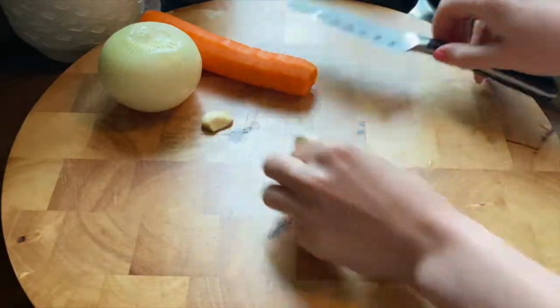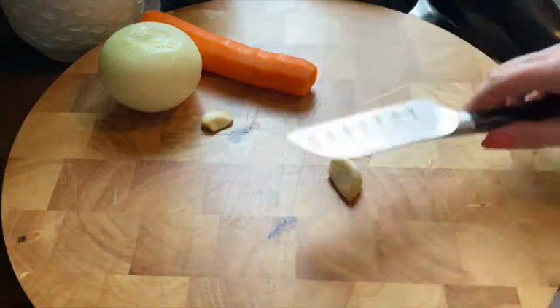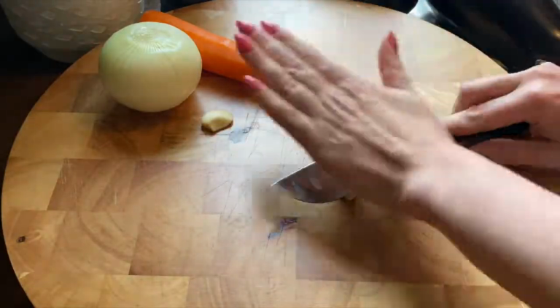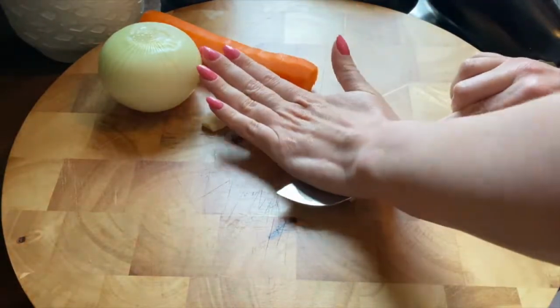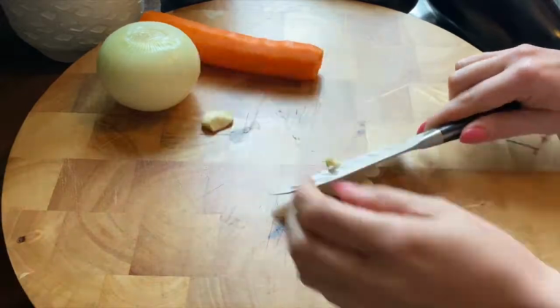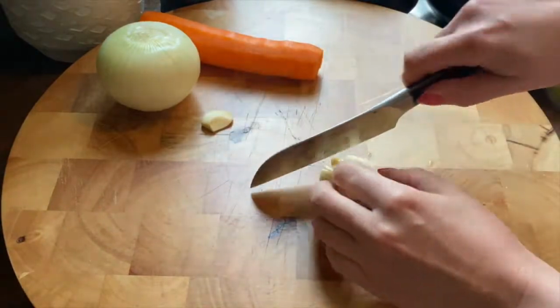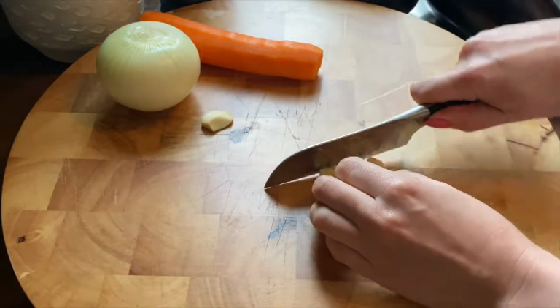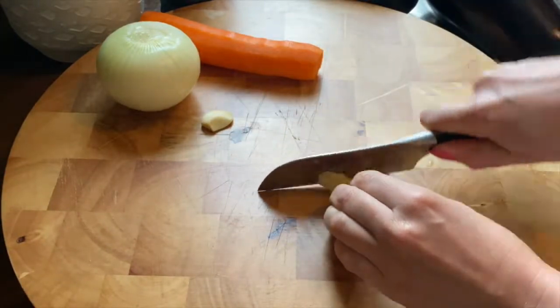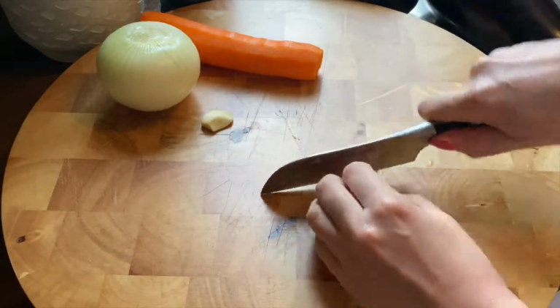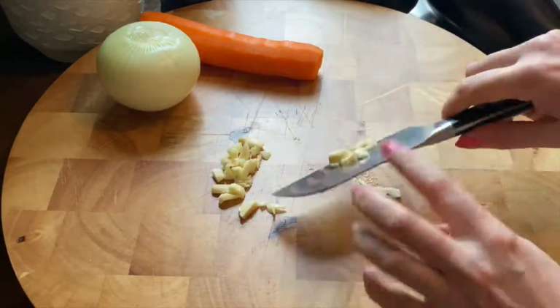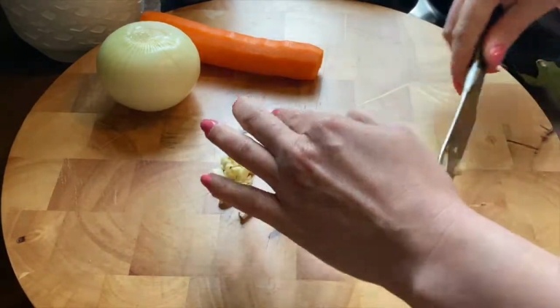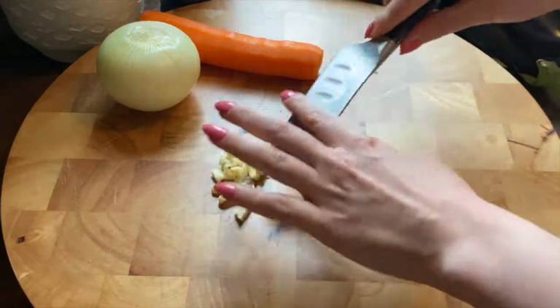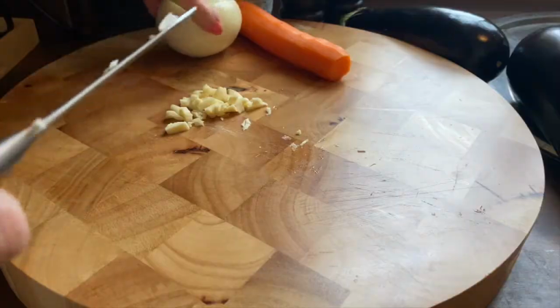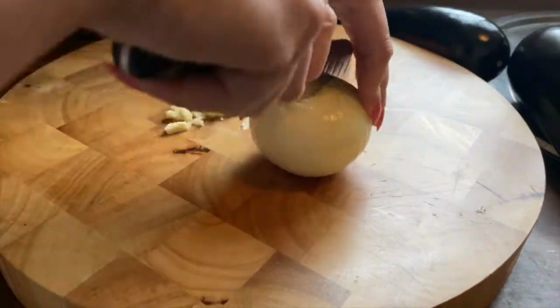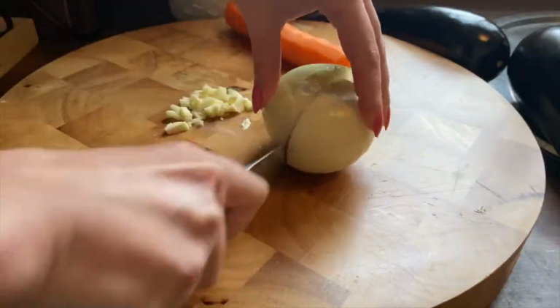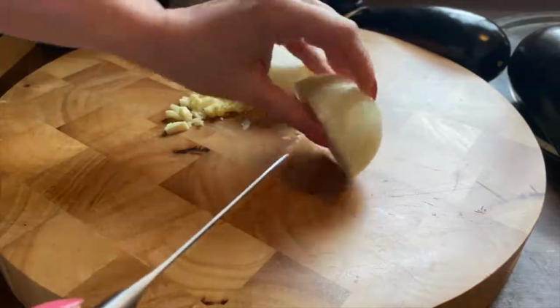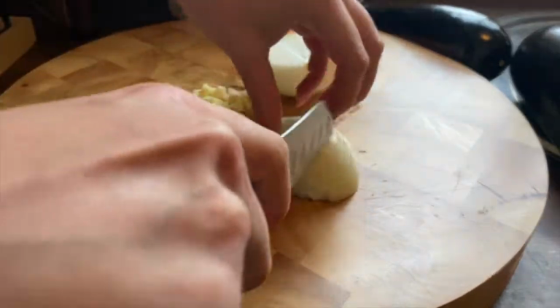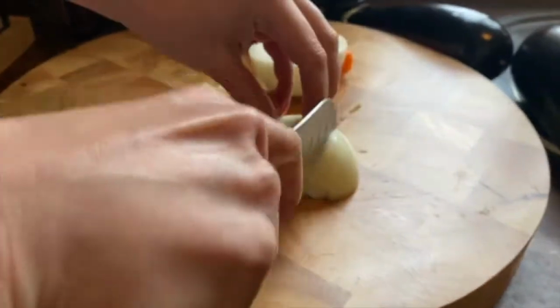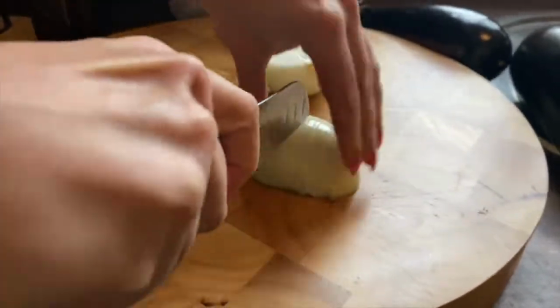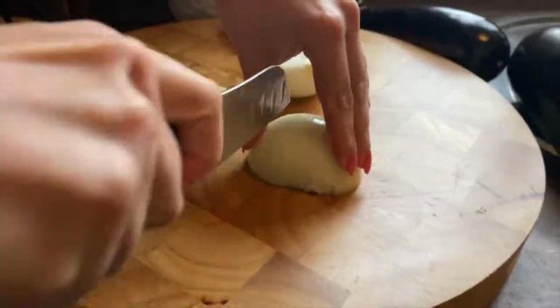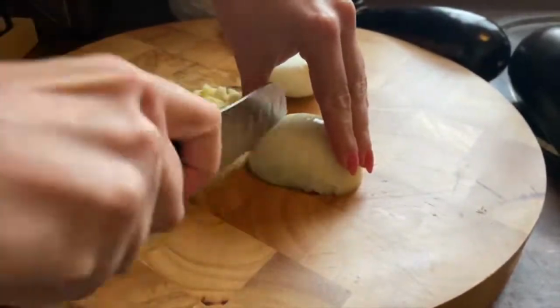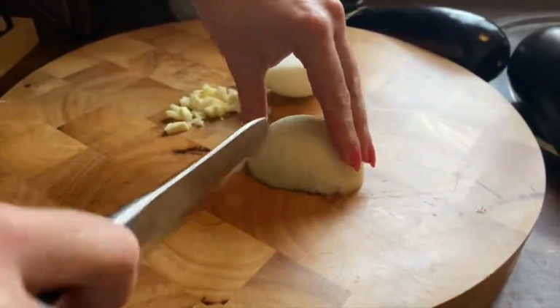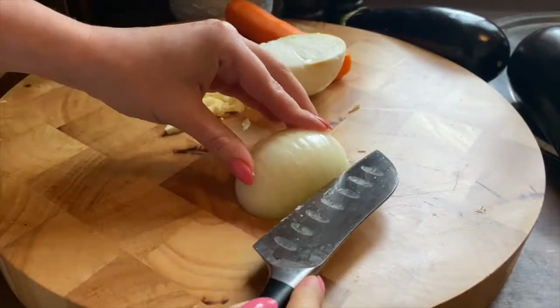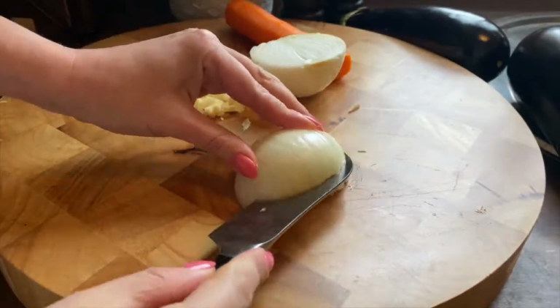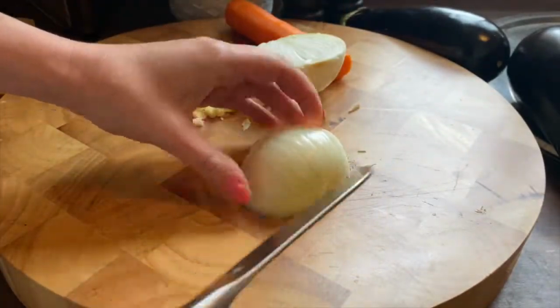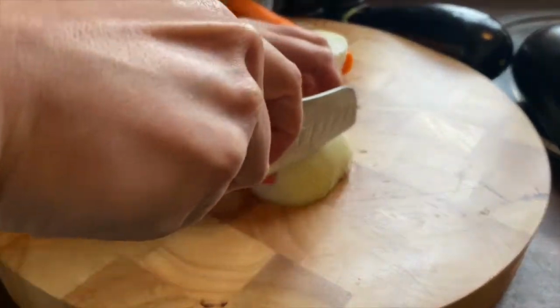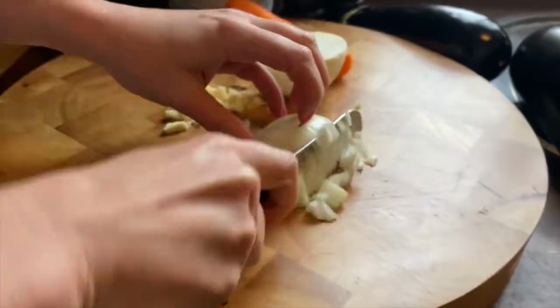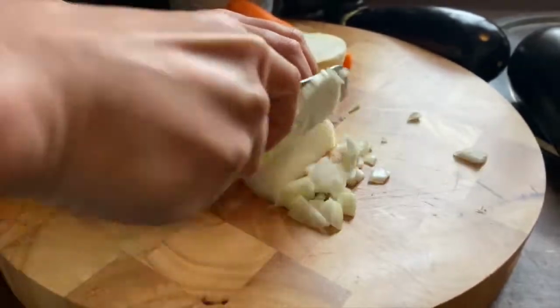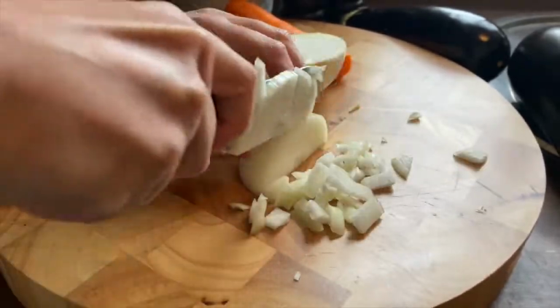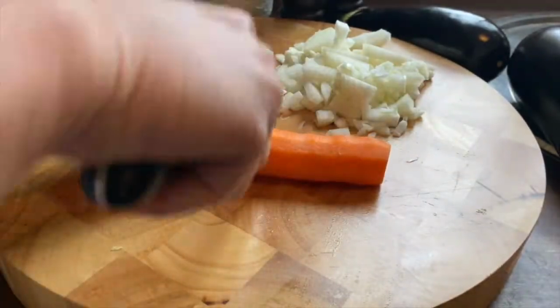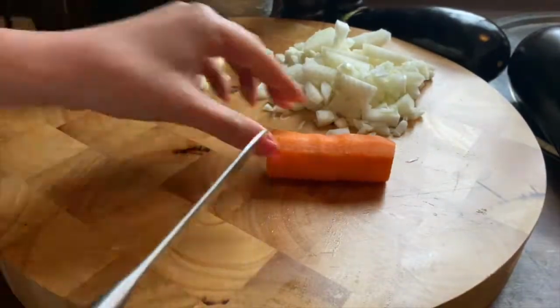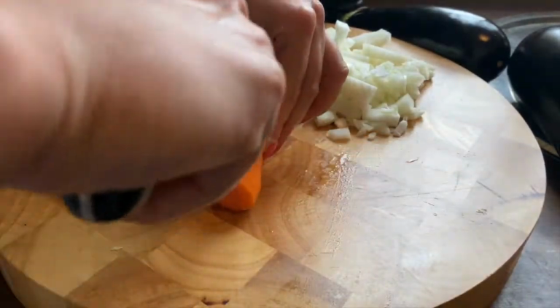So we start first with the garlic — you smash it and you start to chop it. Next is the onion and you slice it and you cut it in small cubes. Just like that.